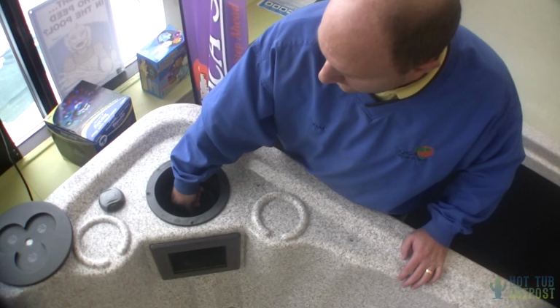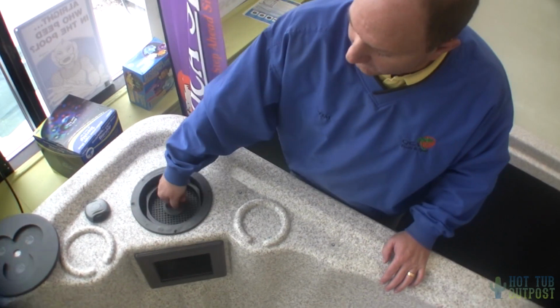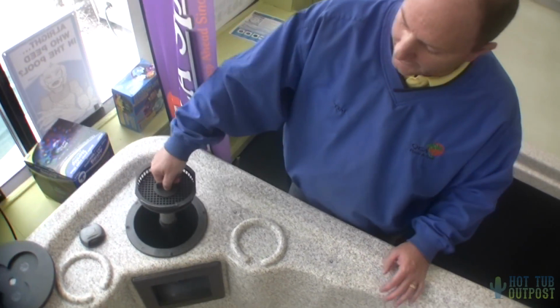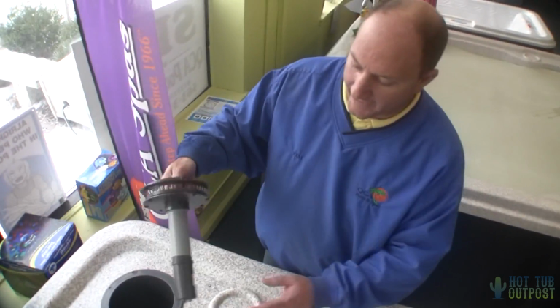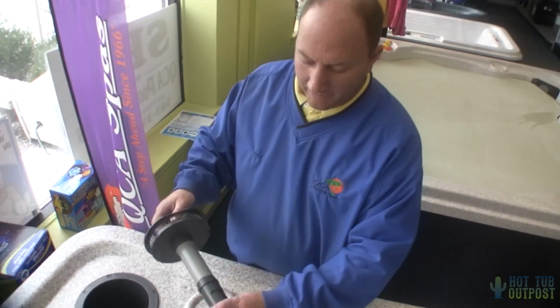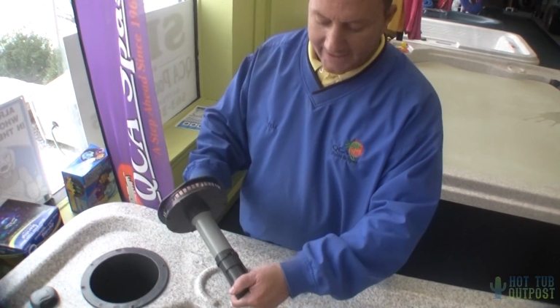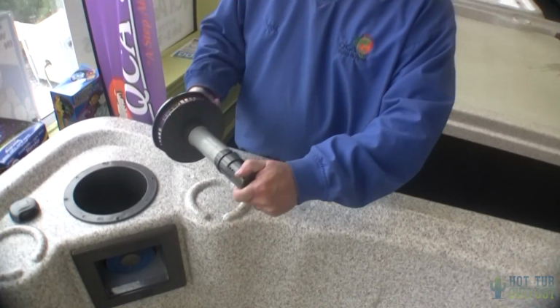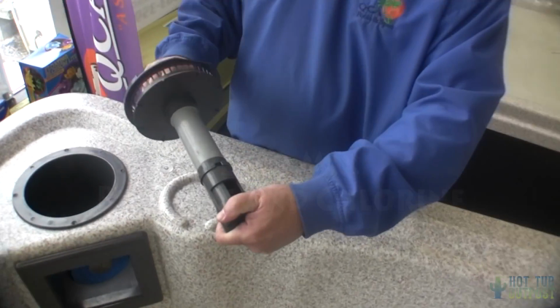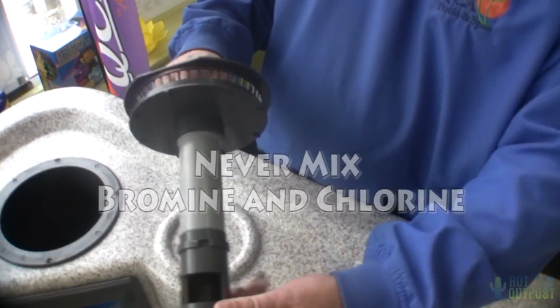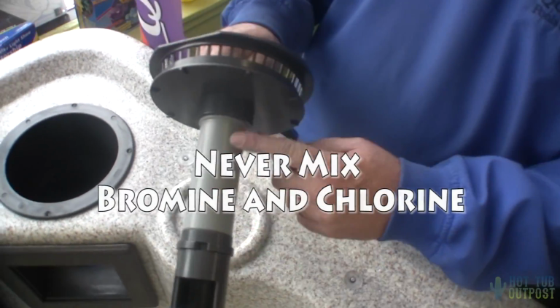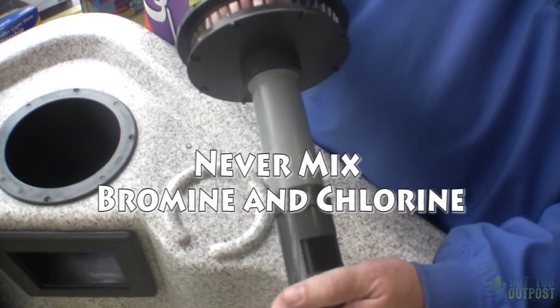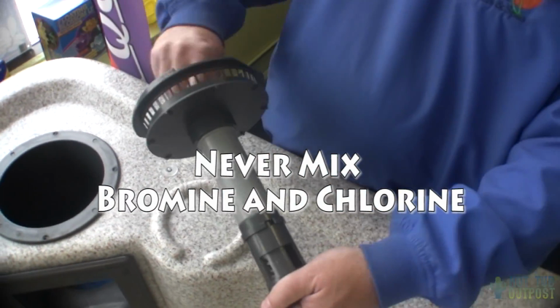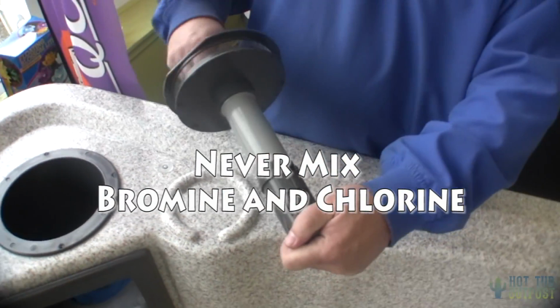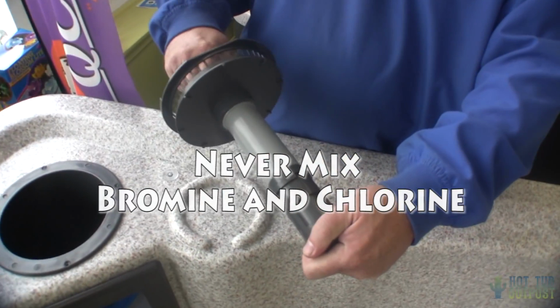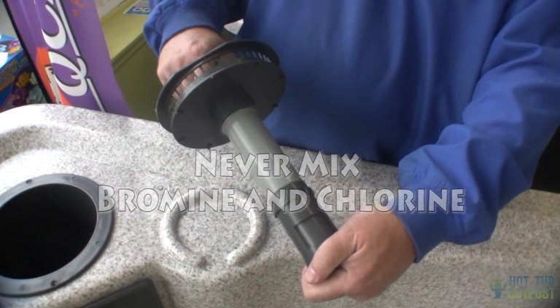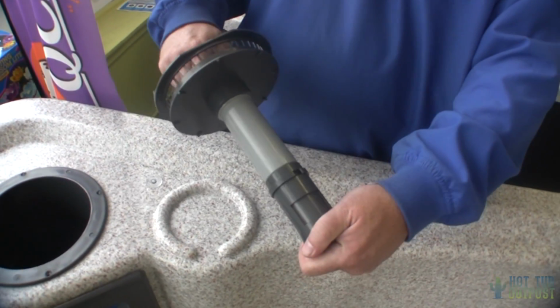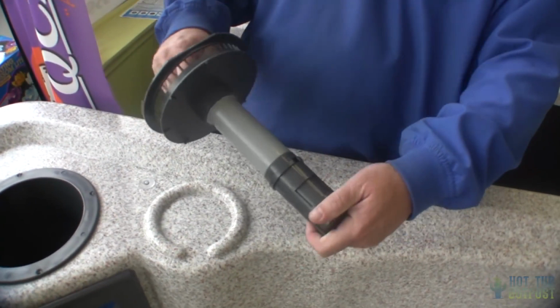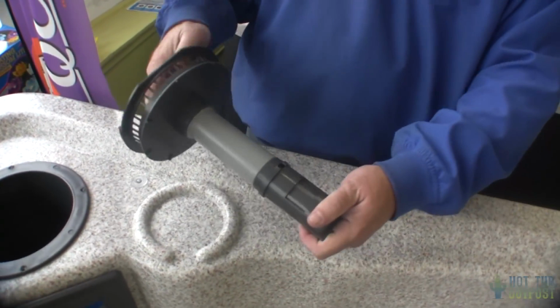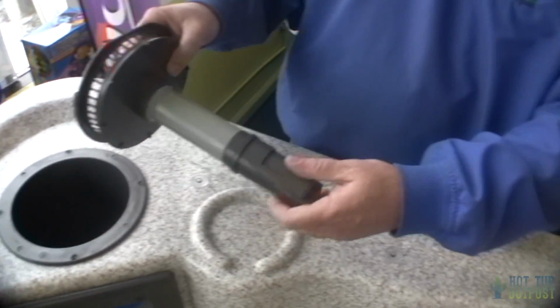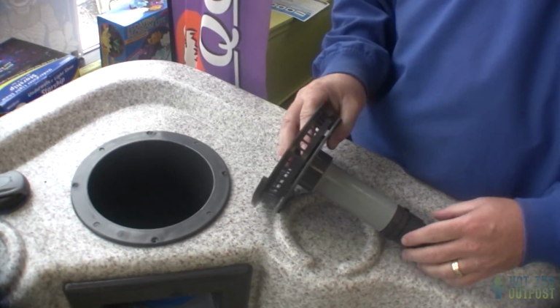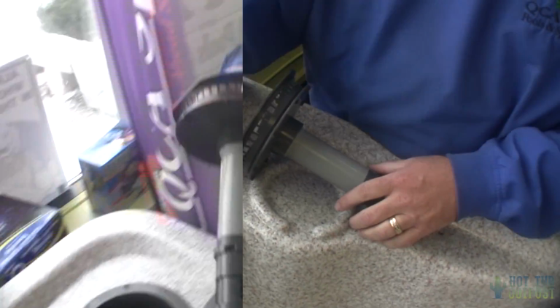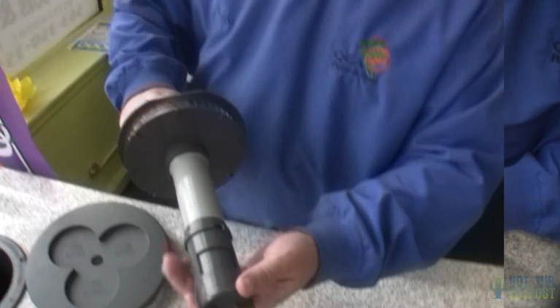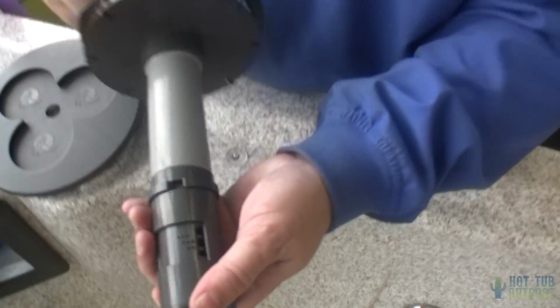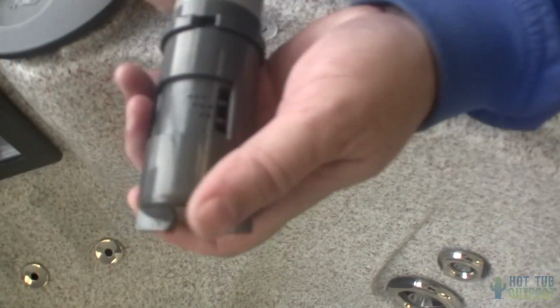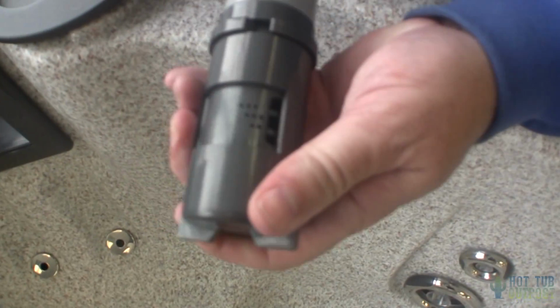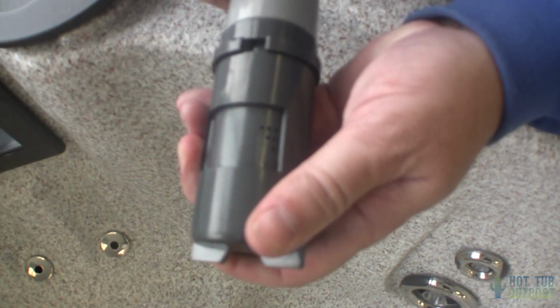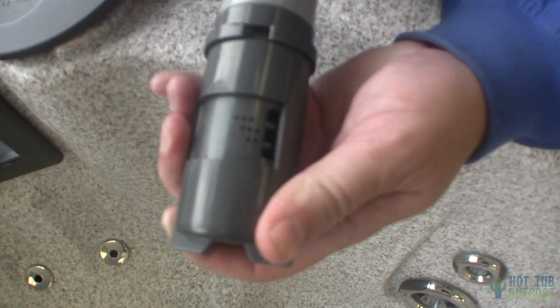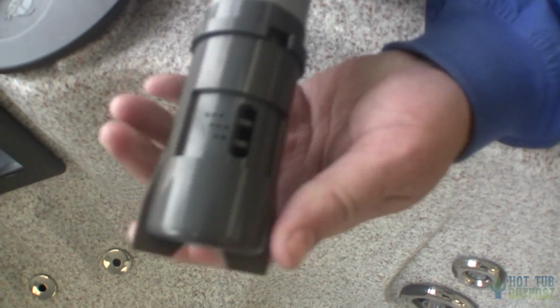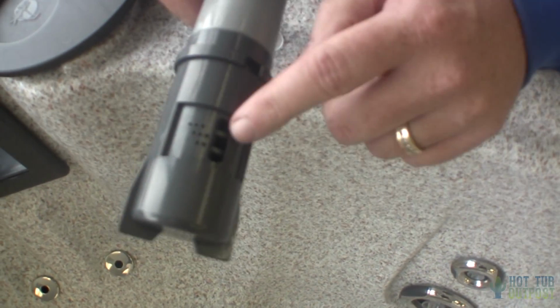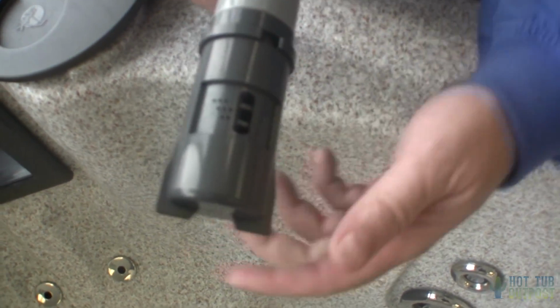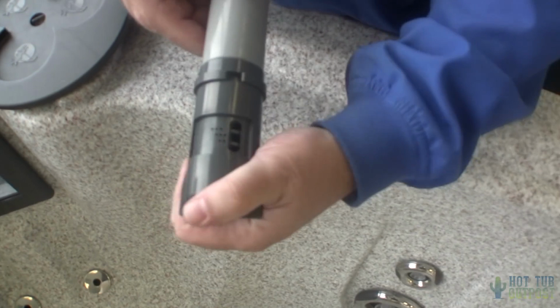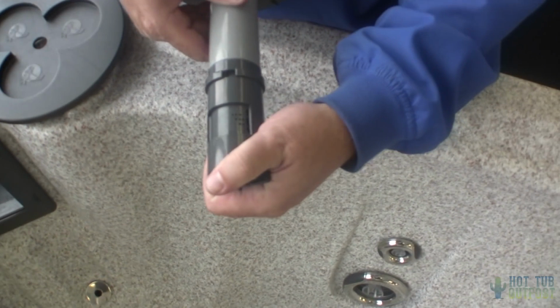Except if you have a bigger spa, some people then go with the tablets. QCase has a chemical dispenser that you actually put the tablets in, and then it has a little dial, and you can regulate how much Chlorine or Bromine goes into the water.